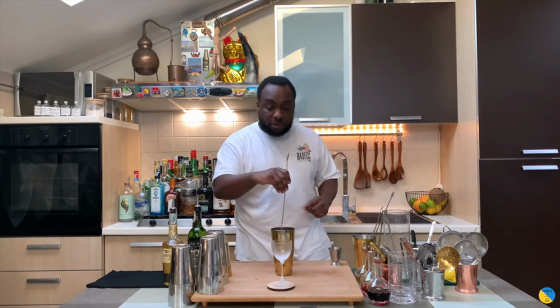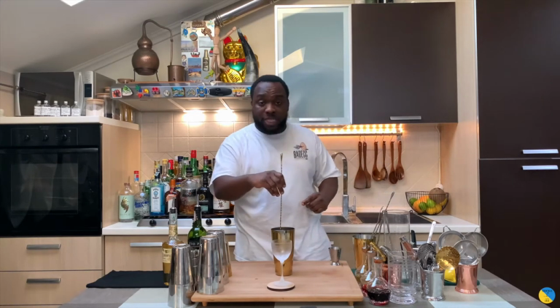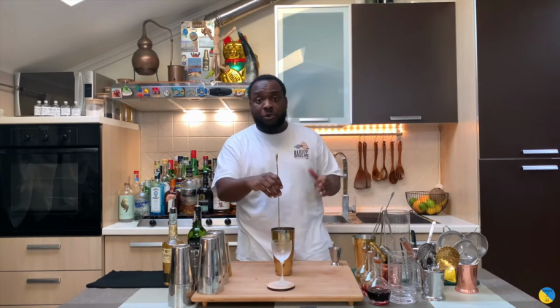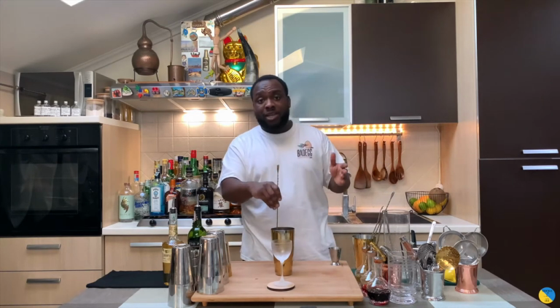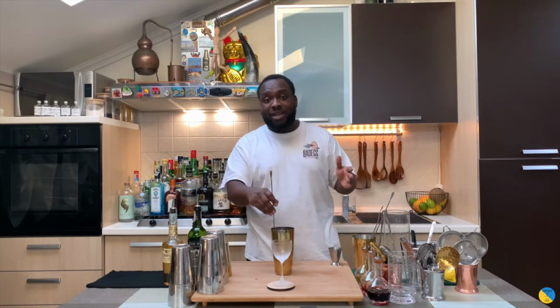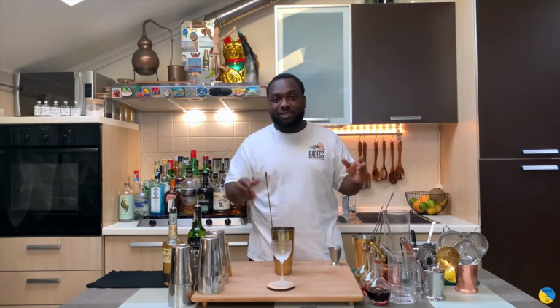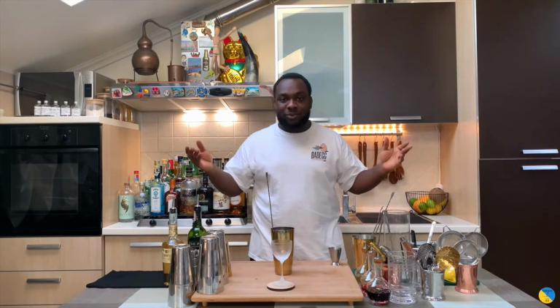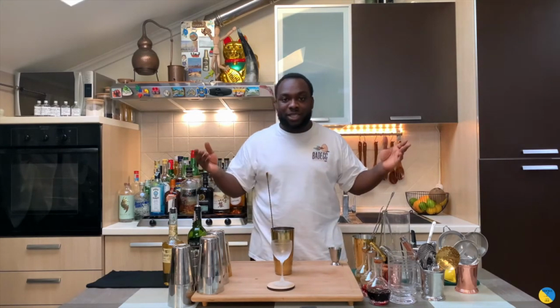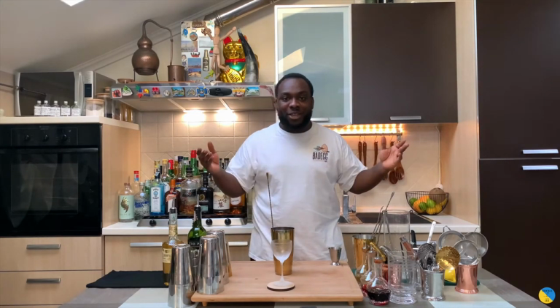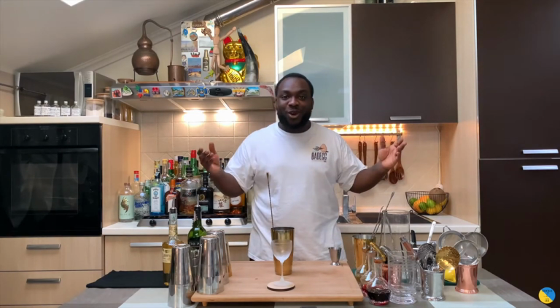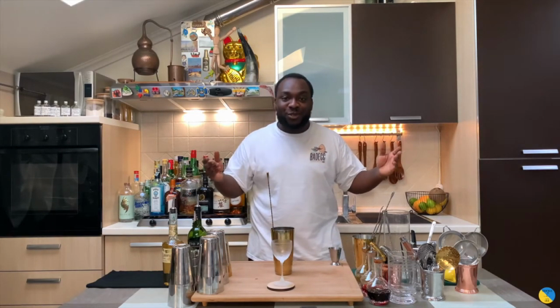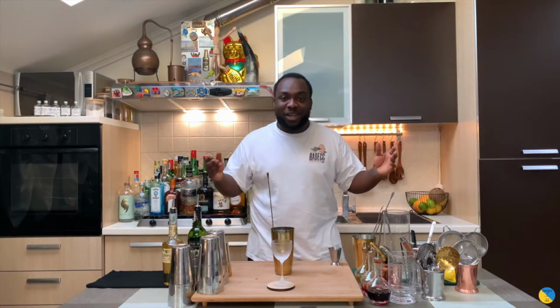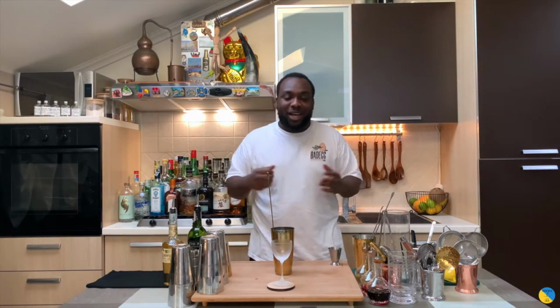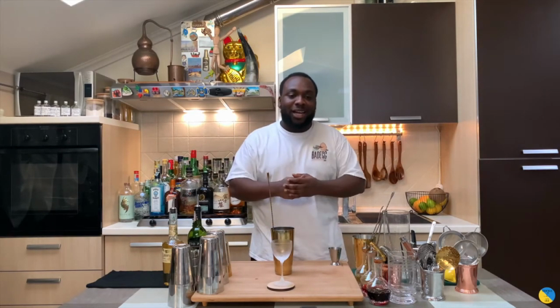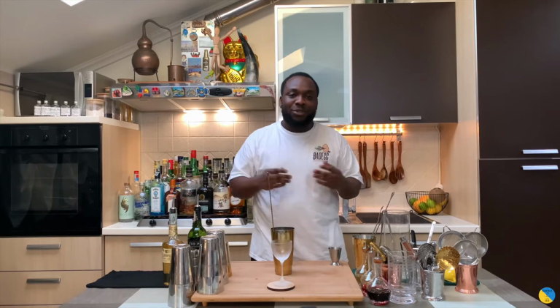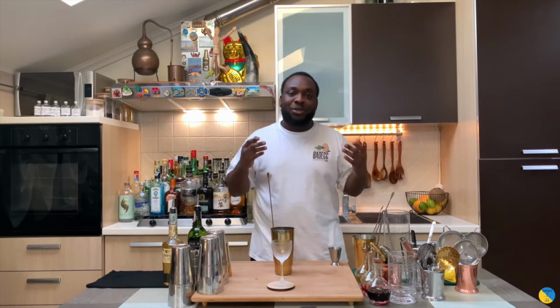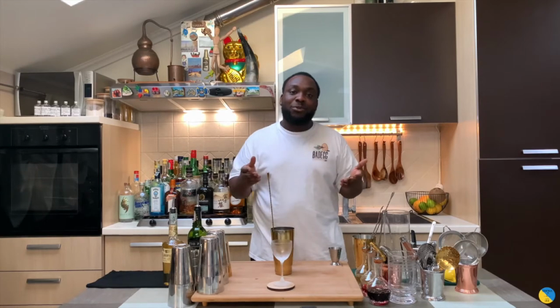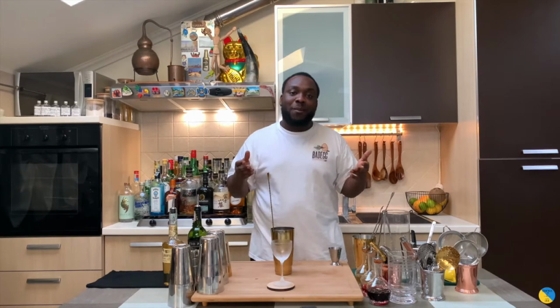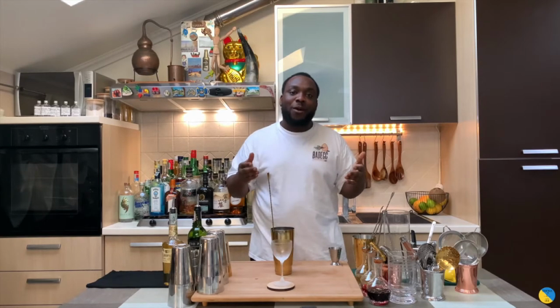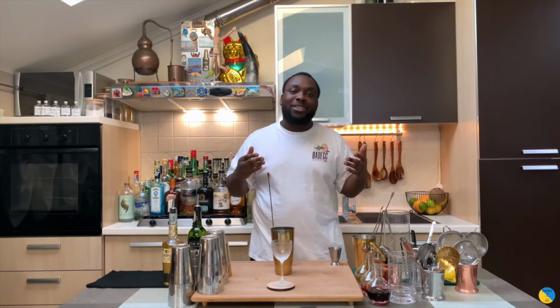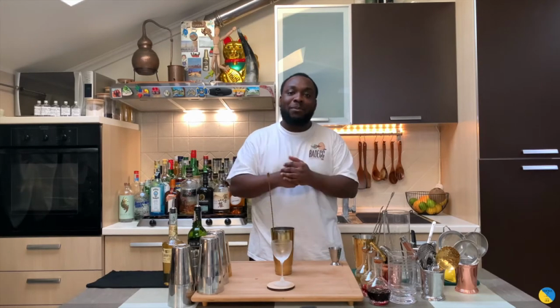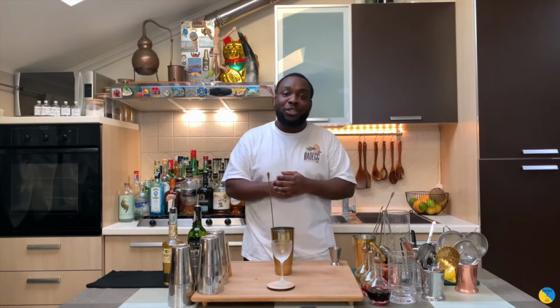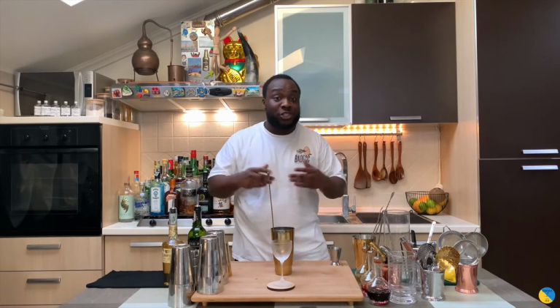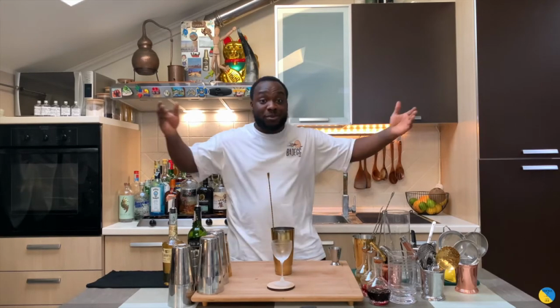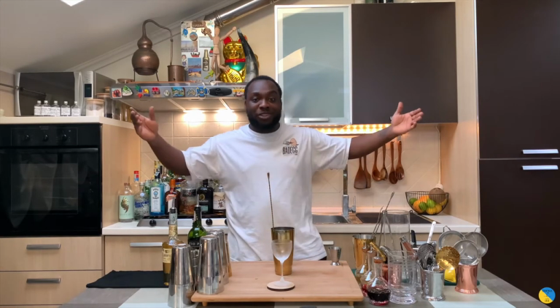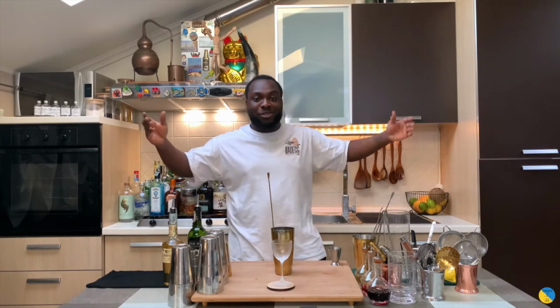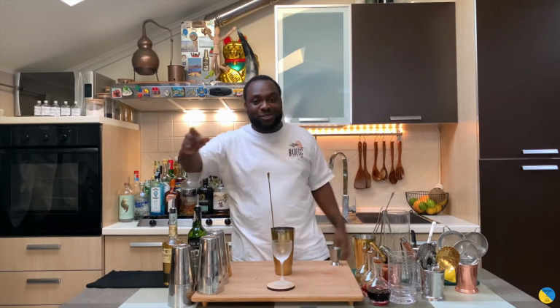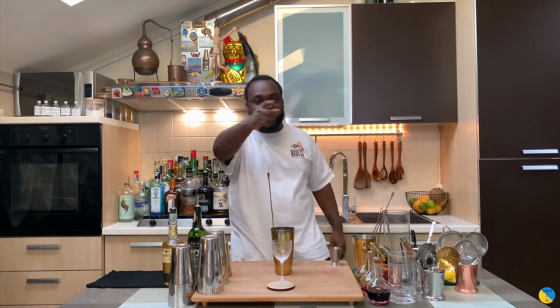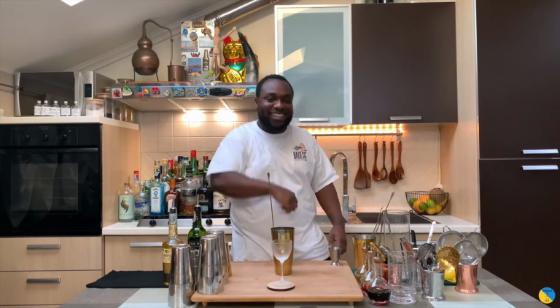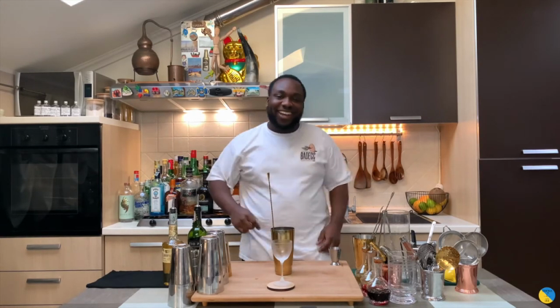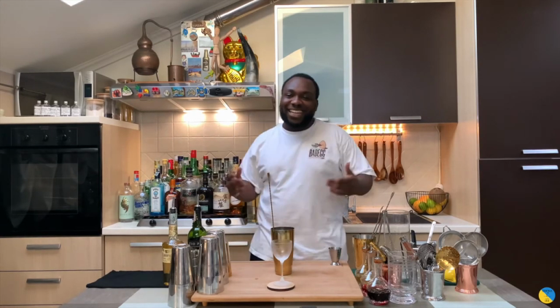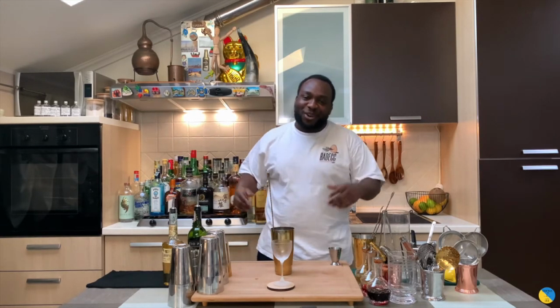Before we start guys, I just want to say thank you to all of you. I want you to subscribe, comment and like my video, and share my video too with your friends. Thank you very much, let's do this drink.